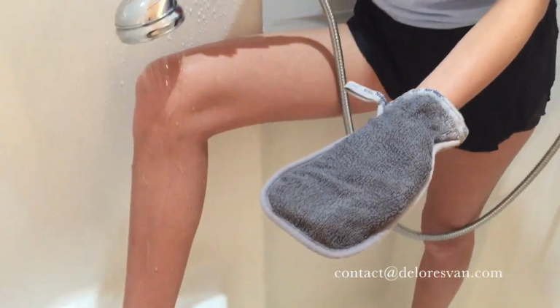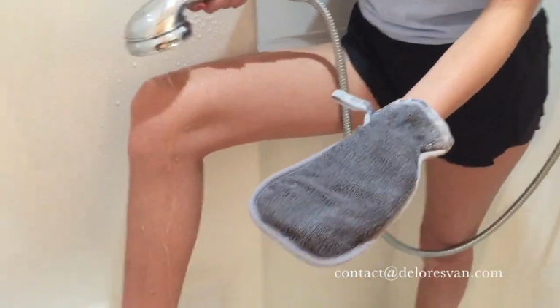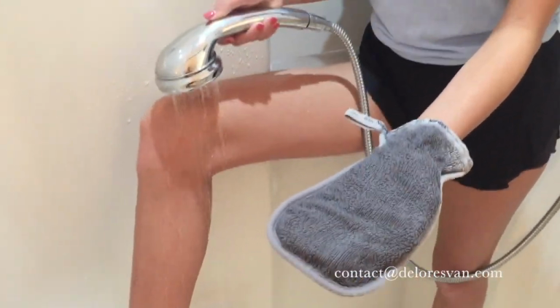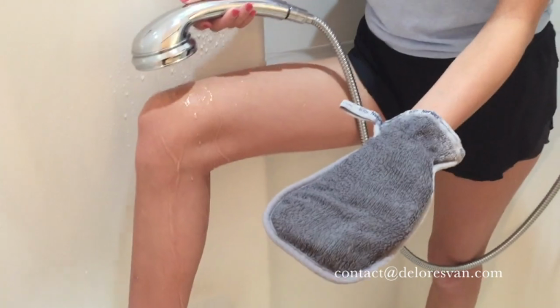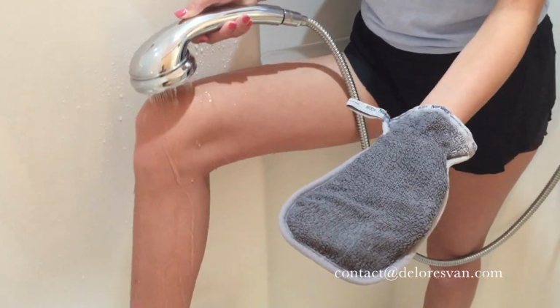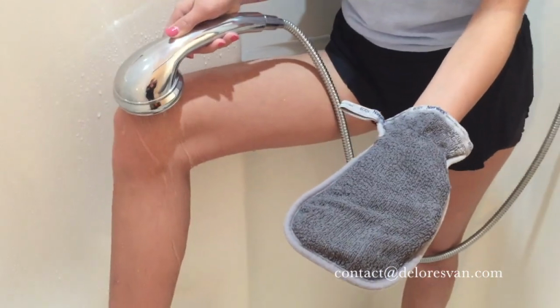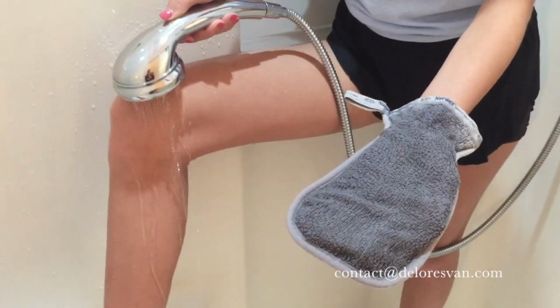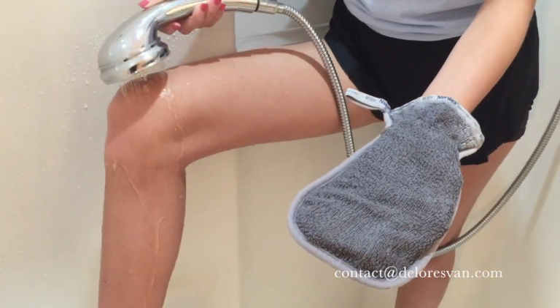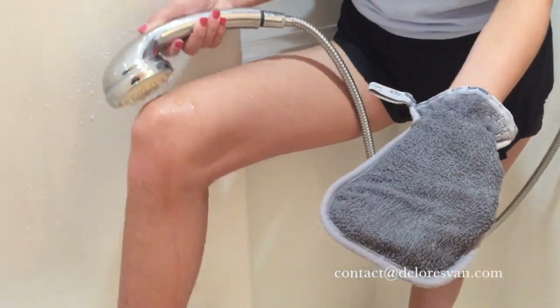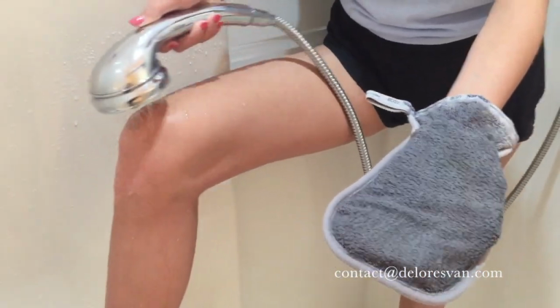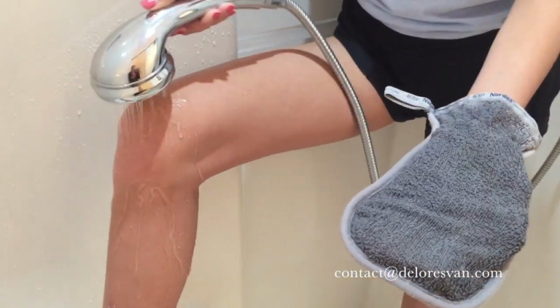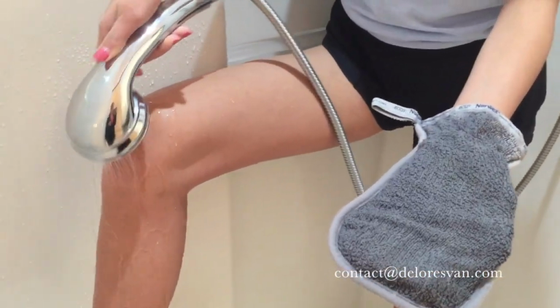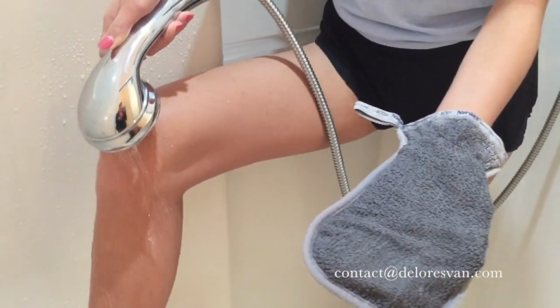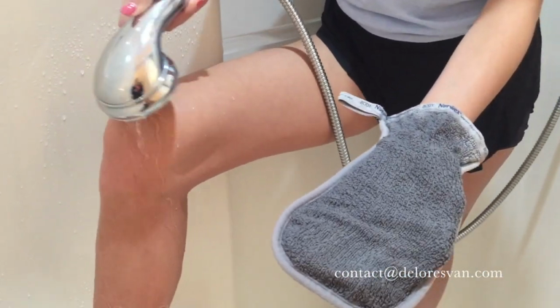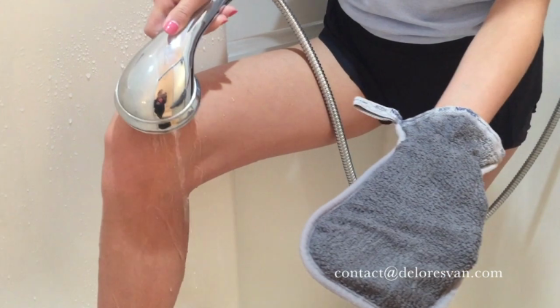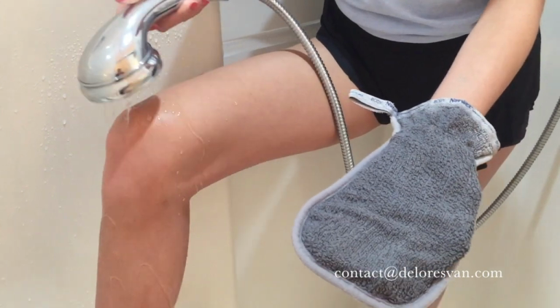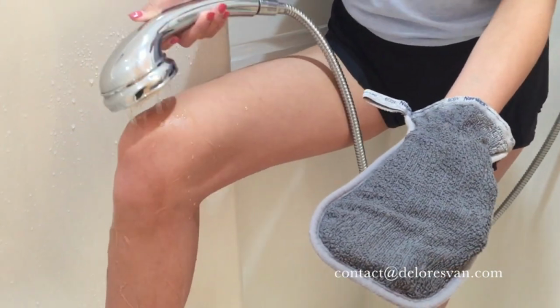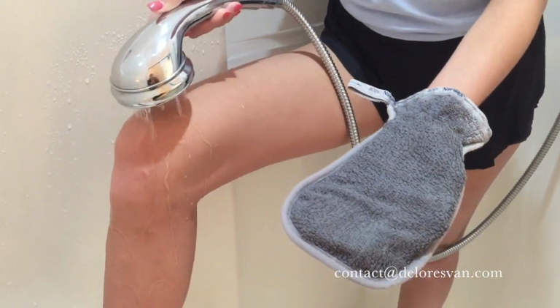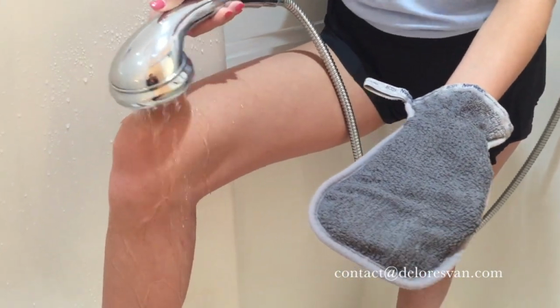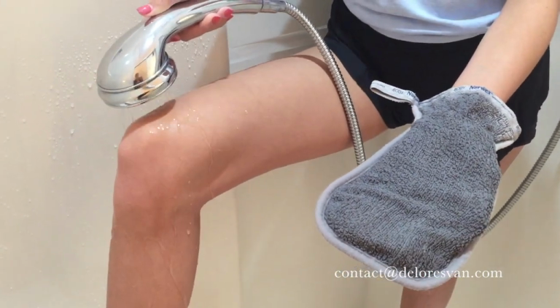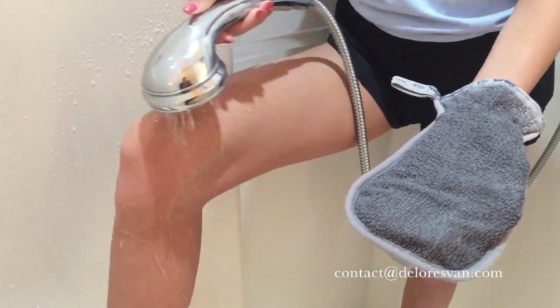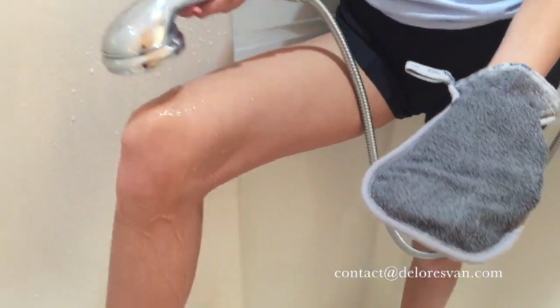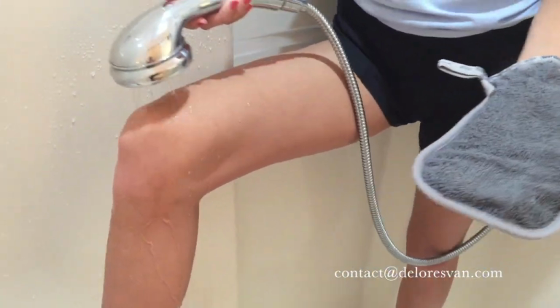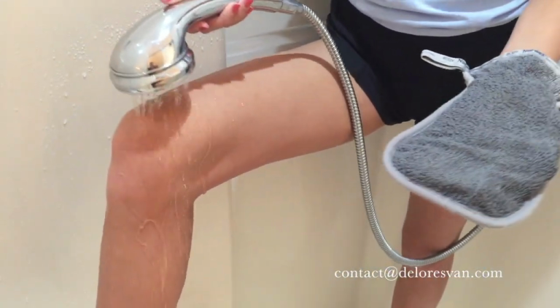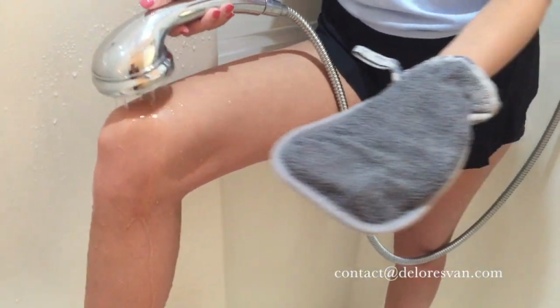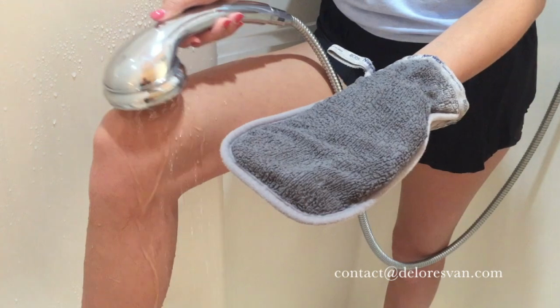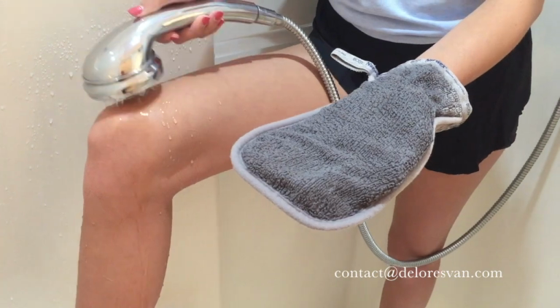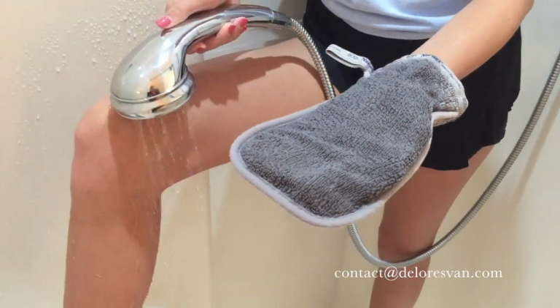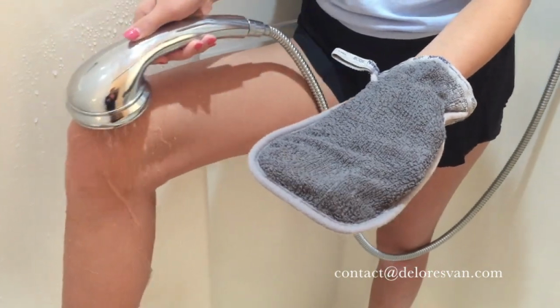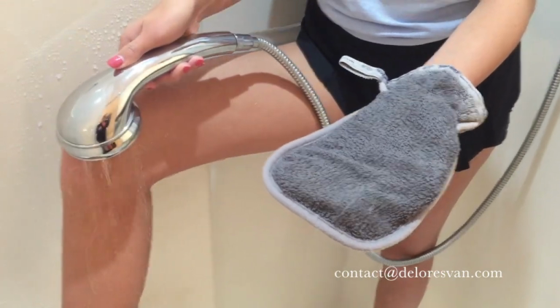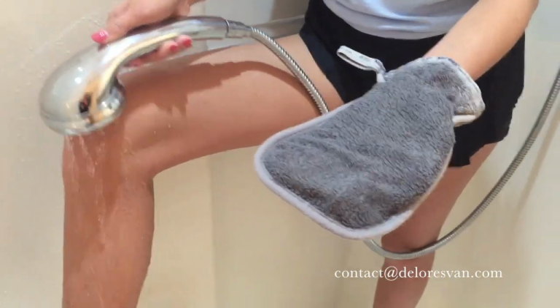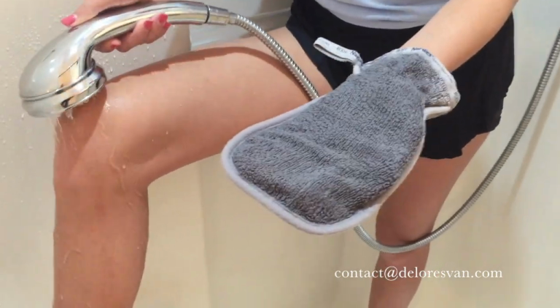Here's a short little video about how you too can shave your legs without using shaving cream or conditioner and get a super close clean shave so you're not having to shave your legs constantly. It also knocks off all the dead skin cells.